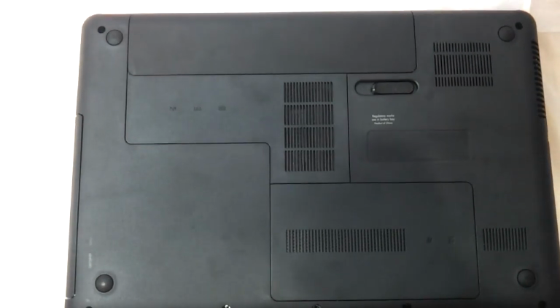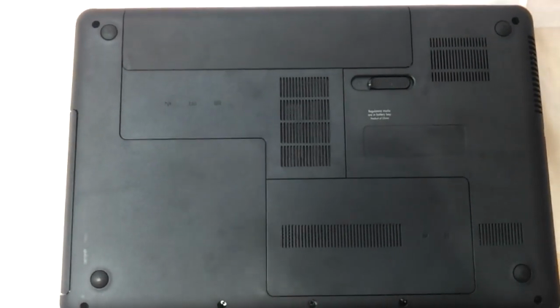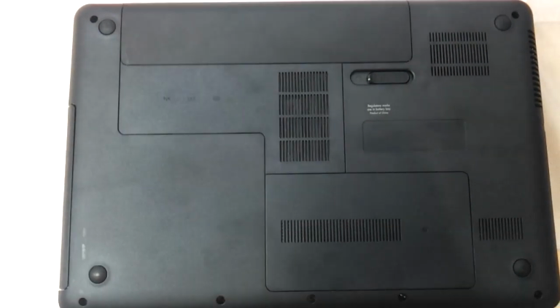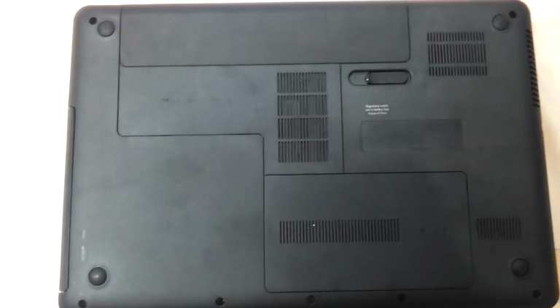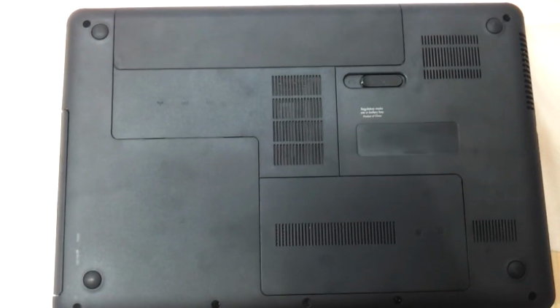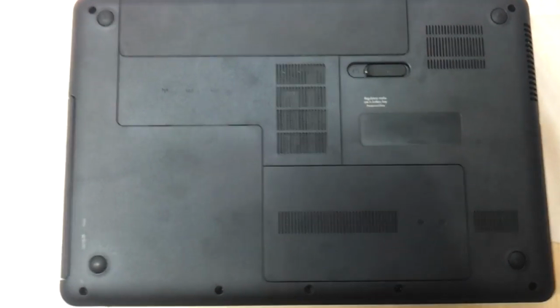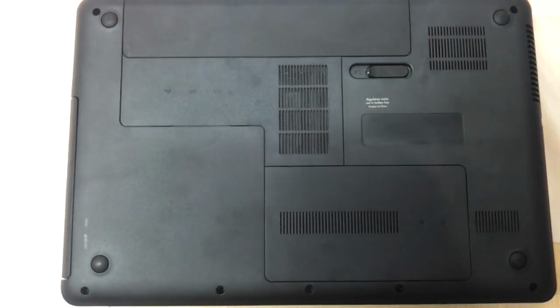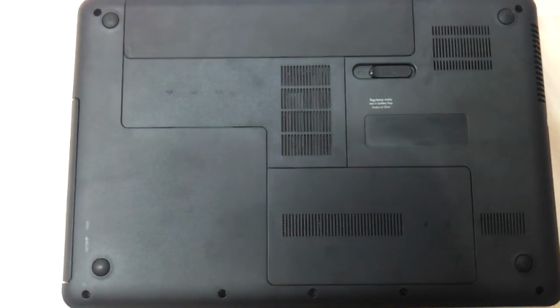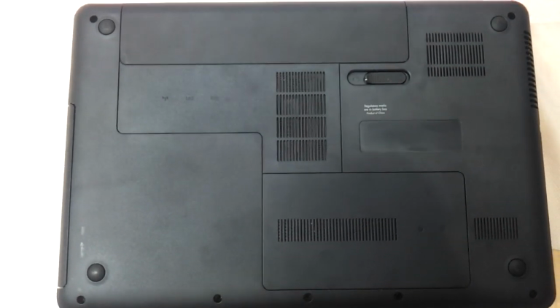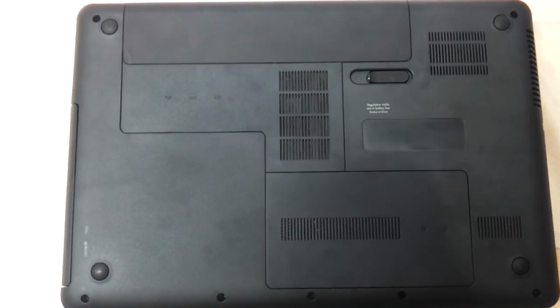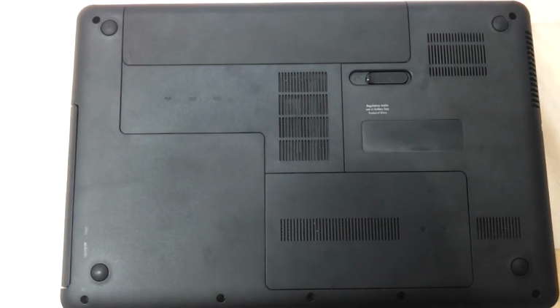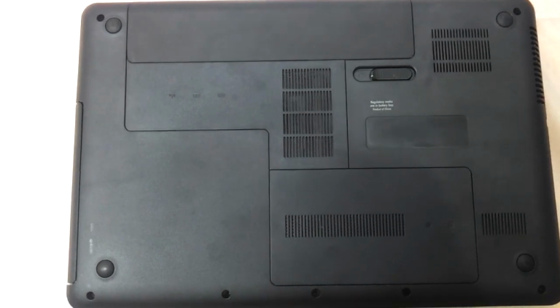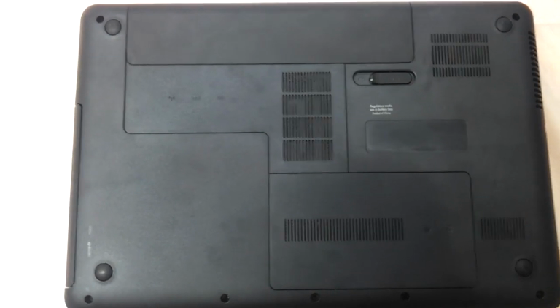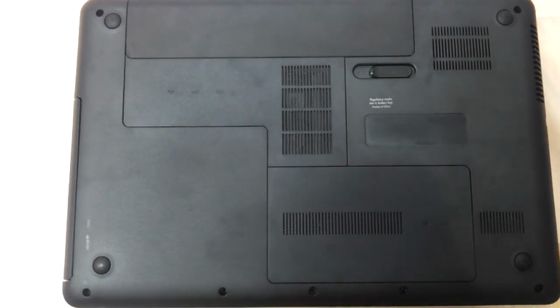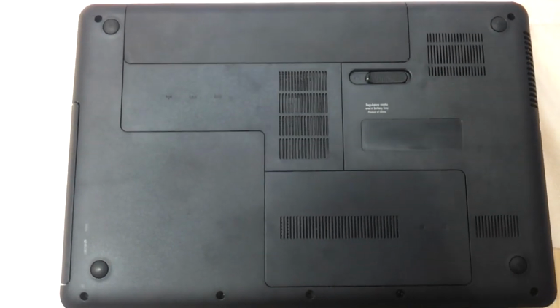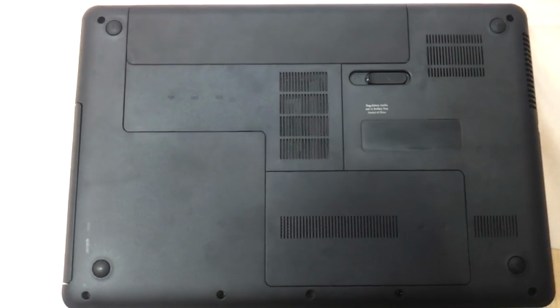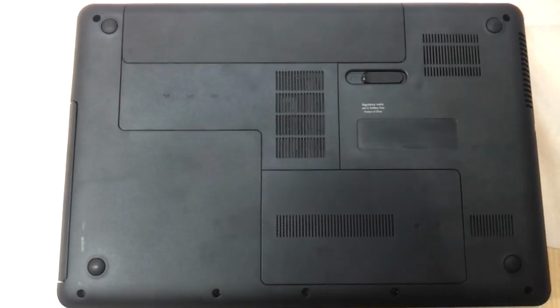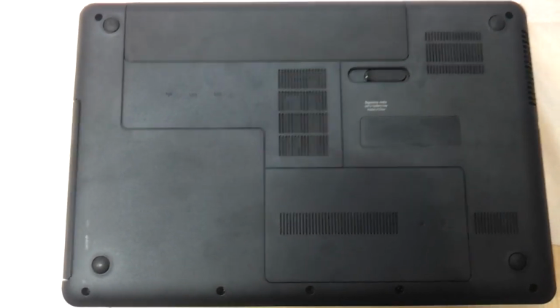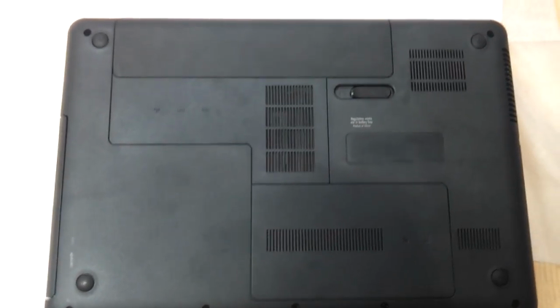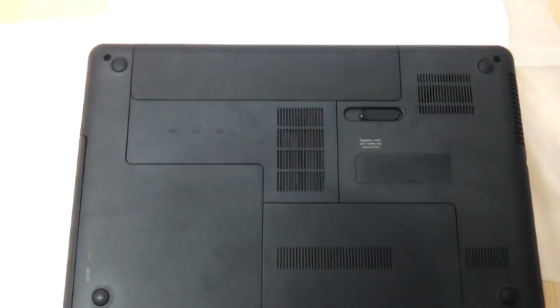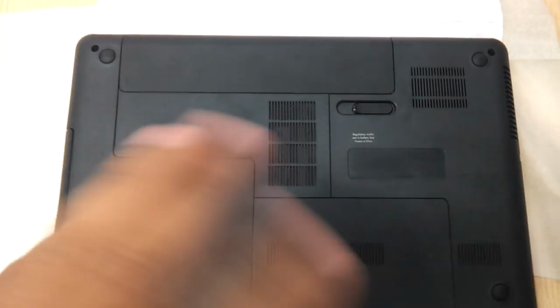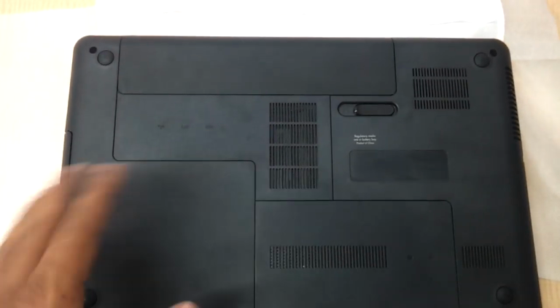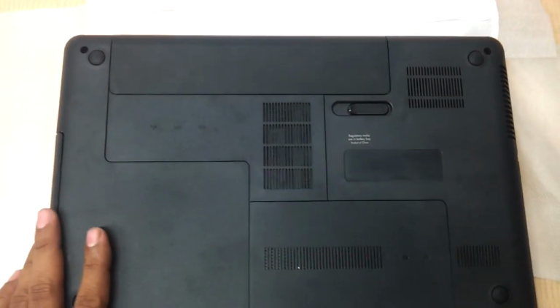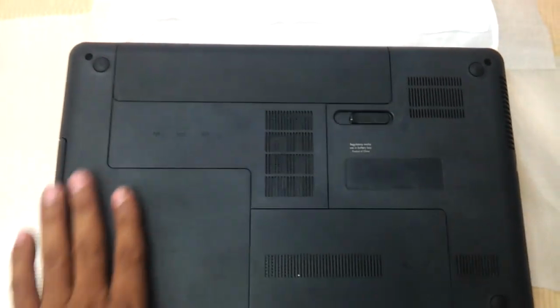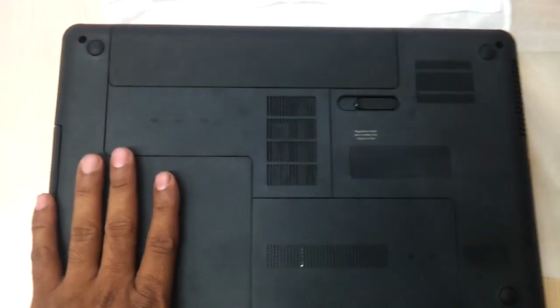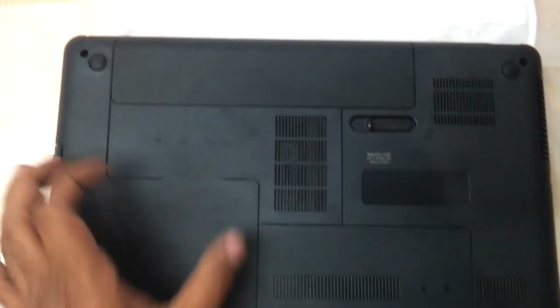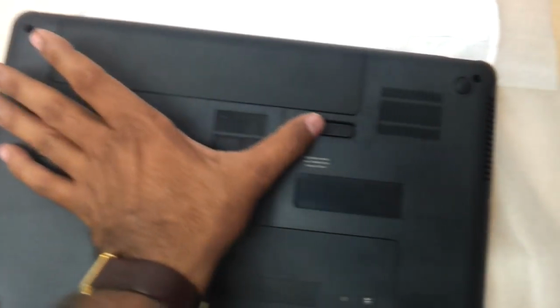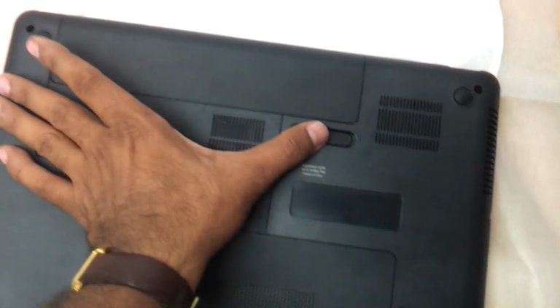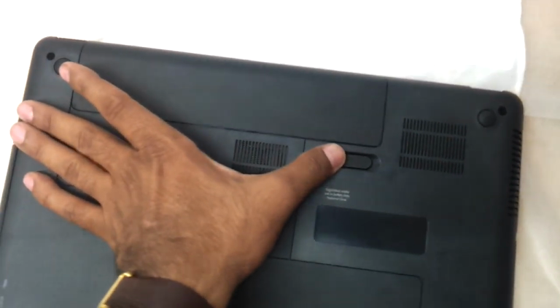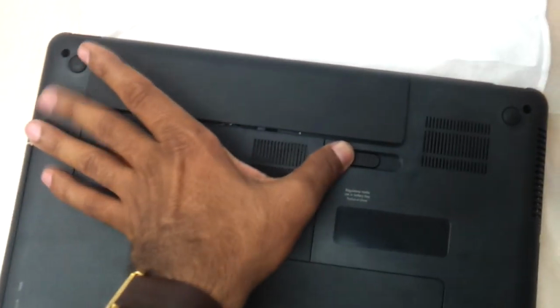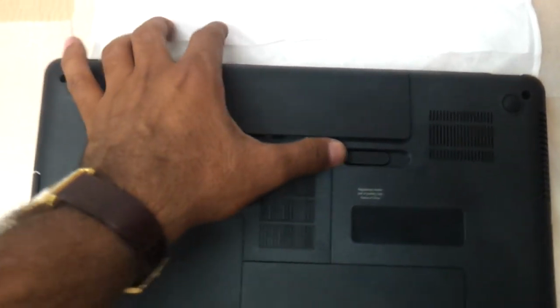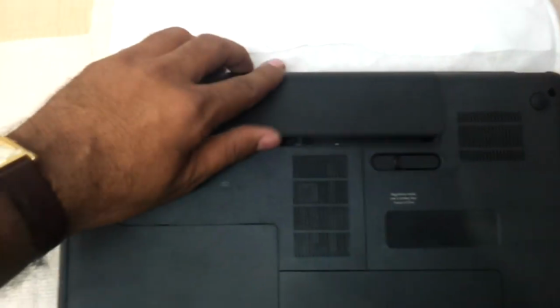Hi friends, in this small video we are going to show you how to upgrade the RAM and the hard drive of the HP 430, which also applies for the HP 630. First thing is you need to flip the laptop to the base of it, and second thing is you need to remove the battery.